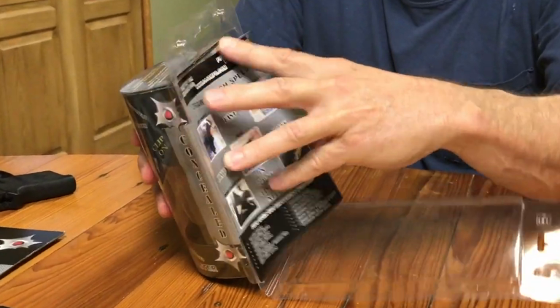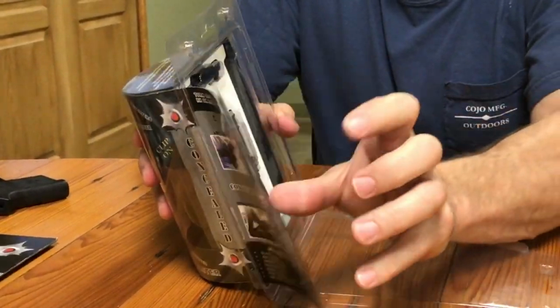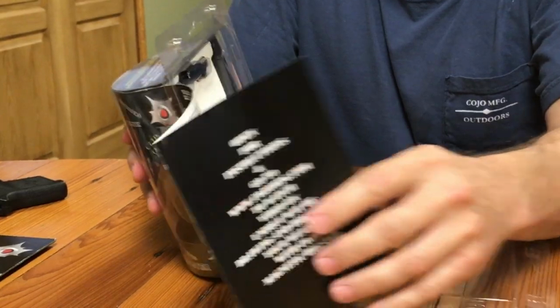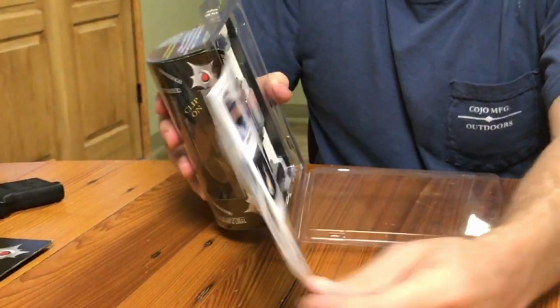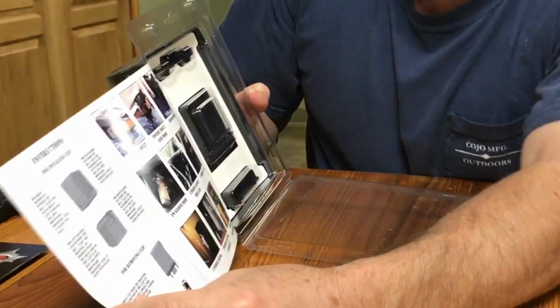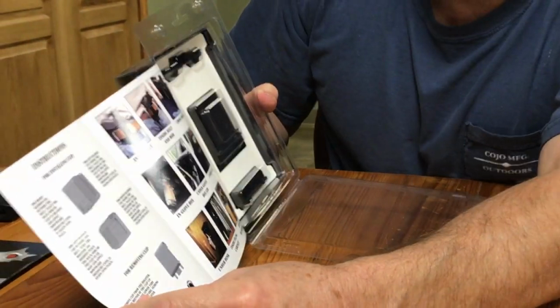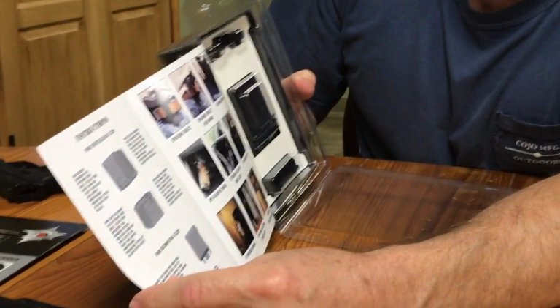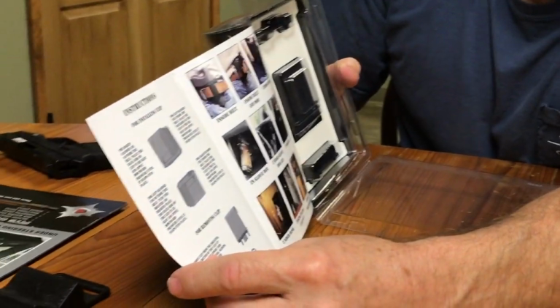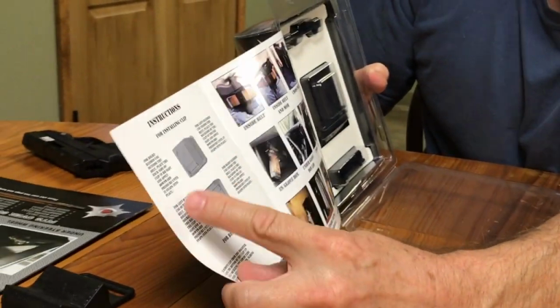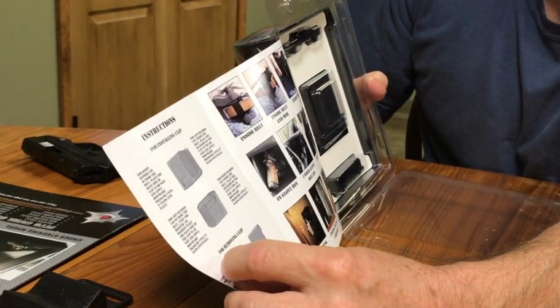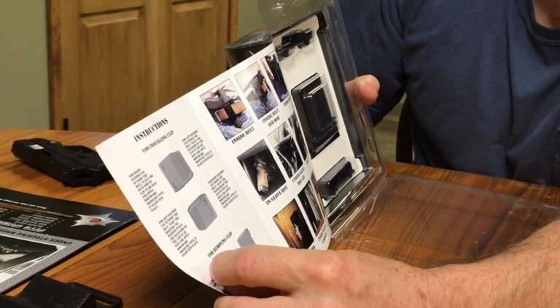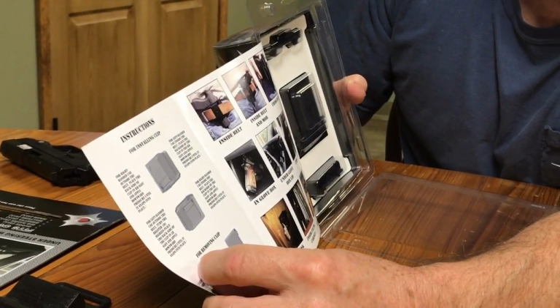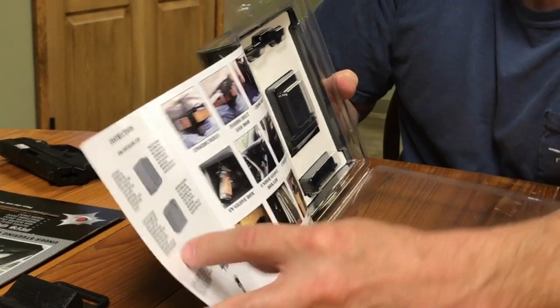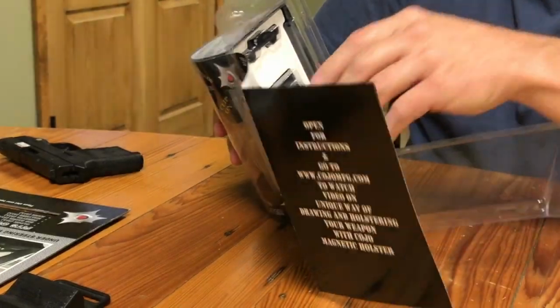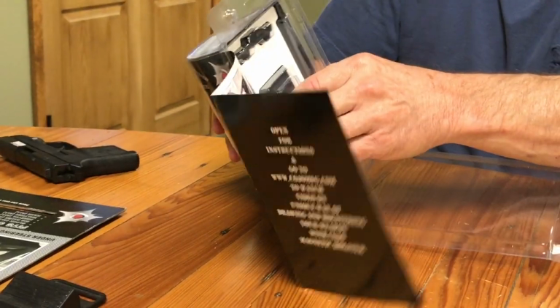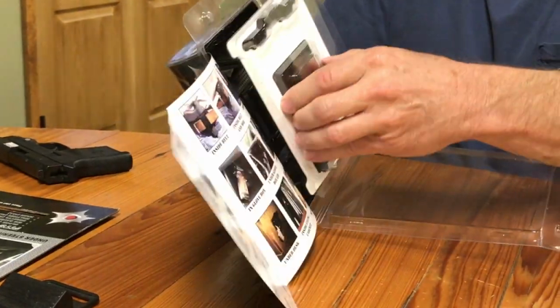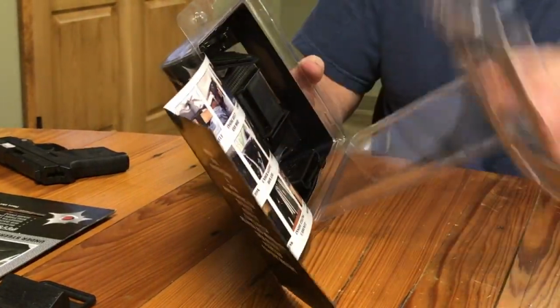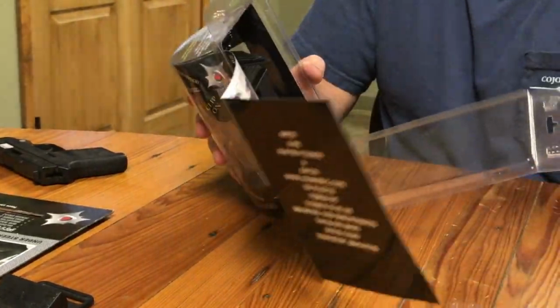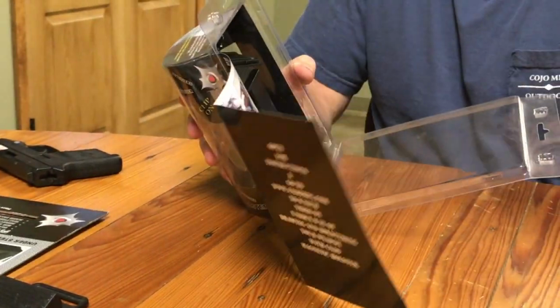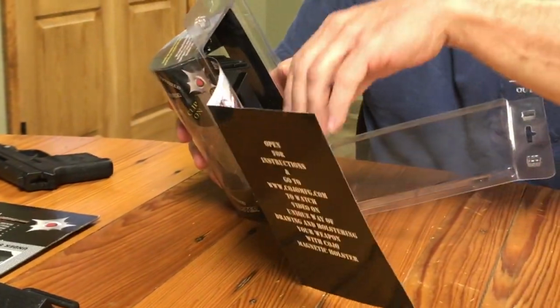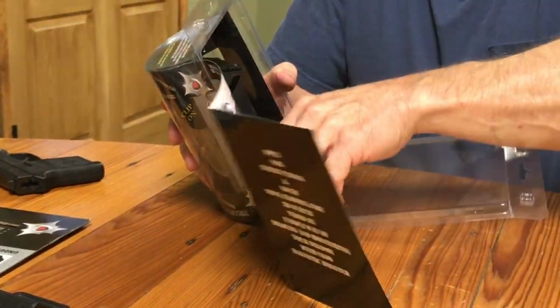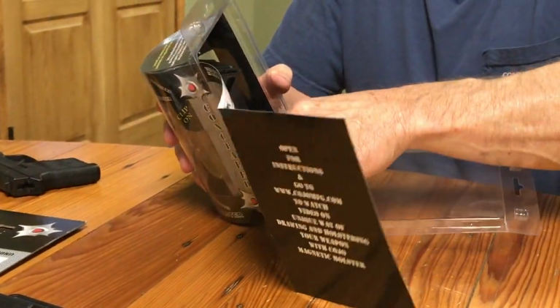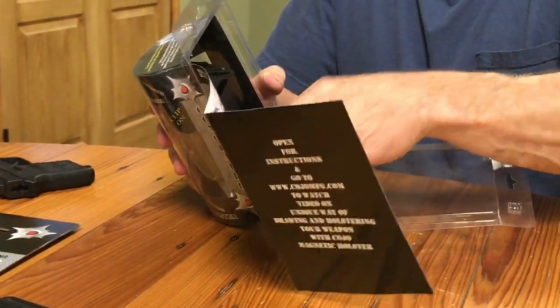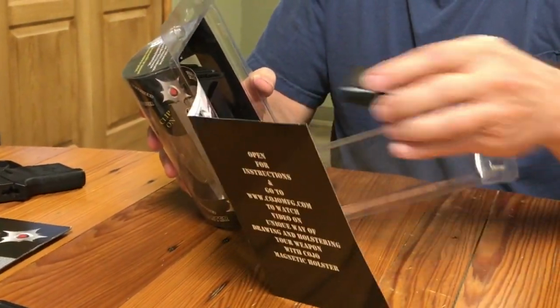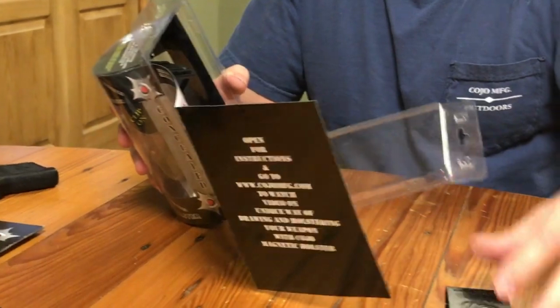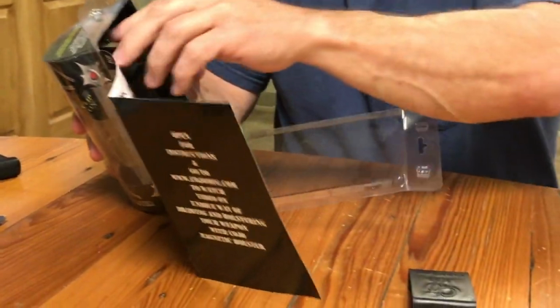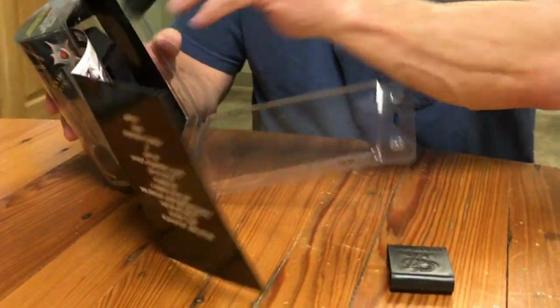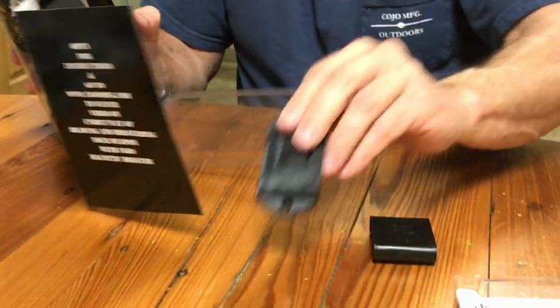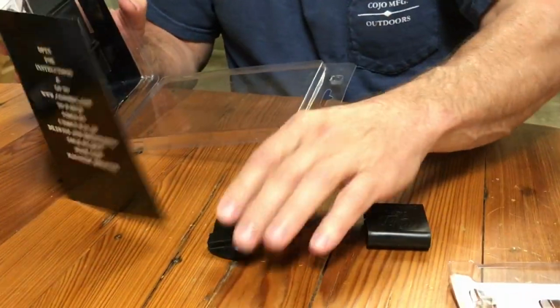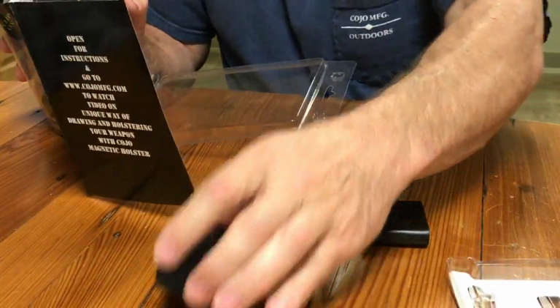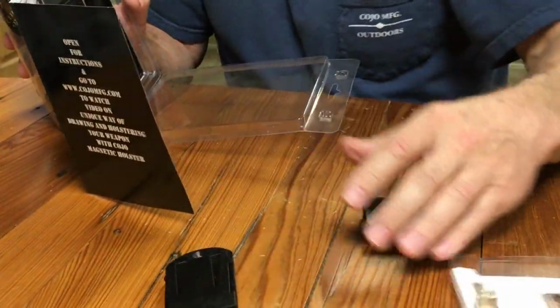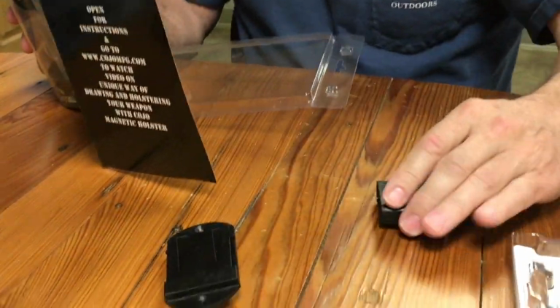You open it up, it has more pictures and examples and instructions. It comes with the gun mount.